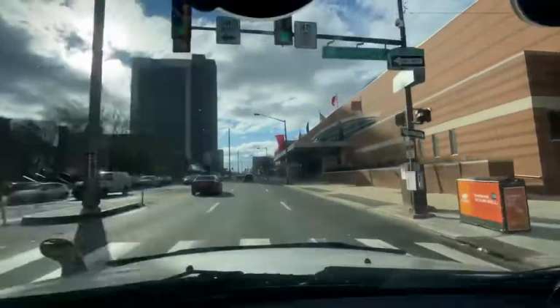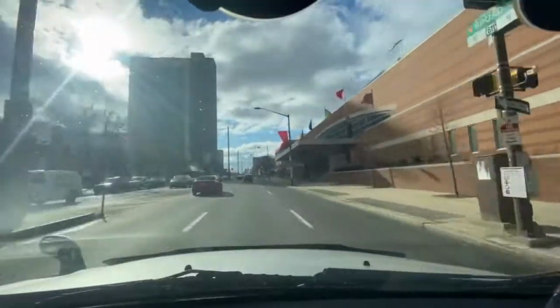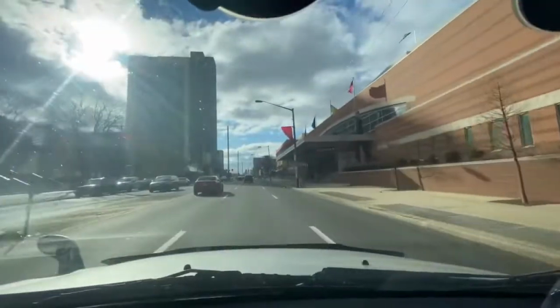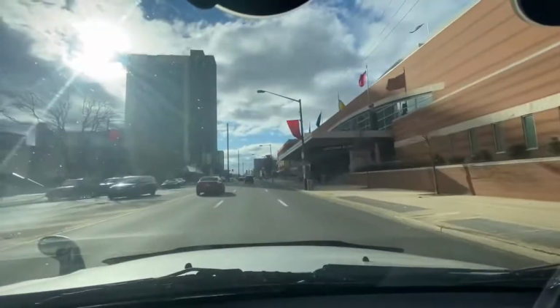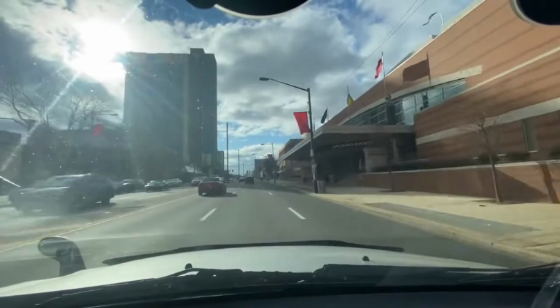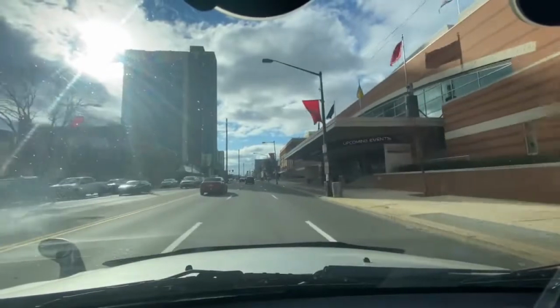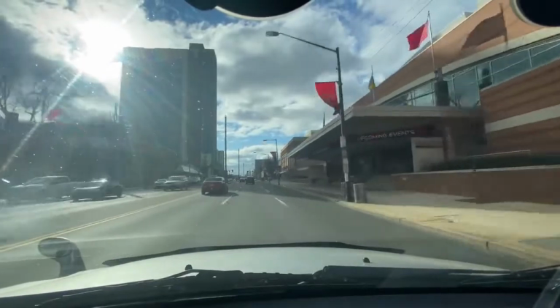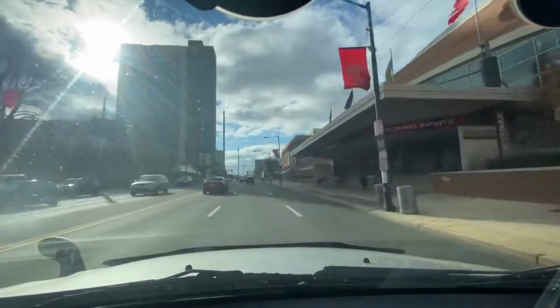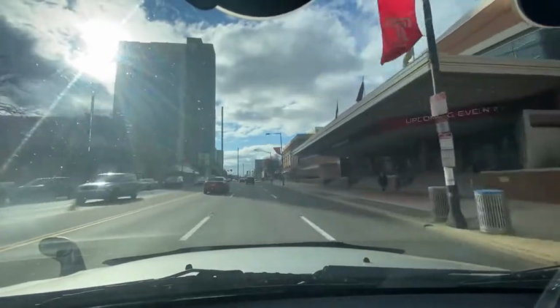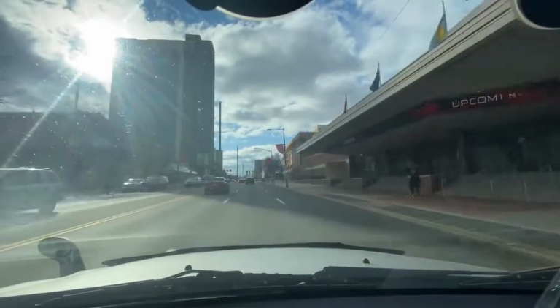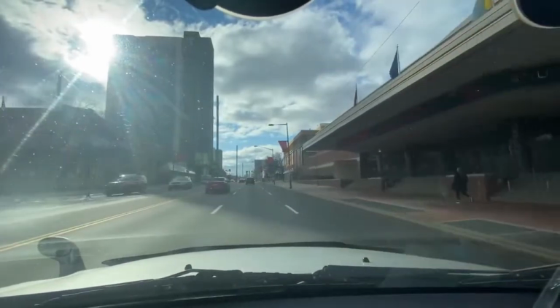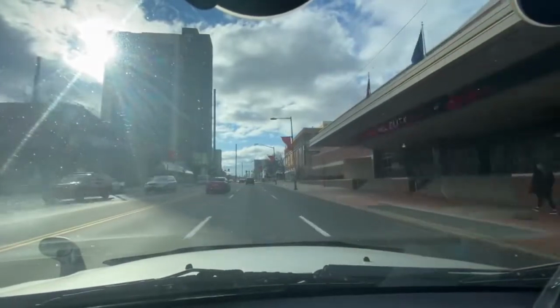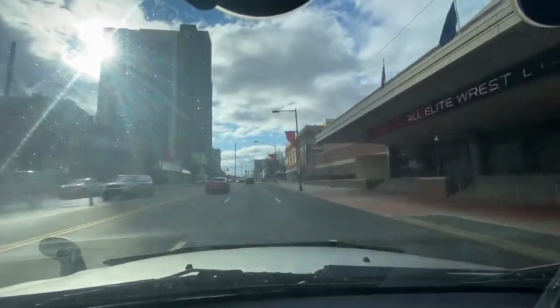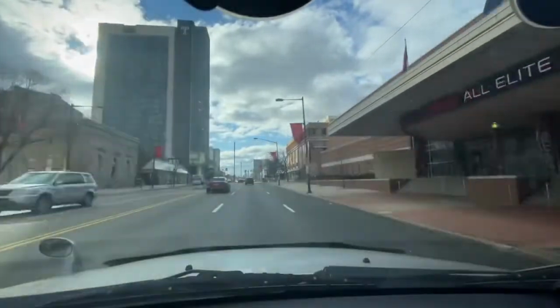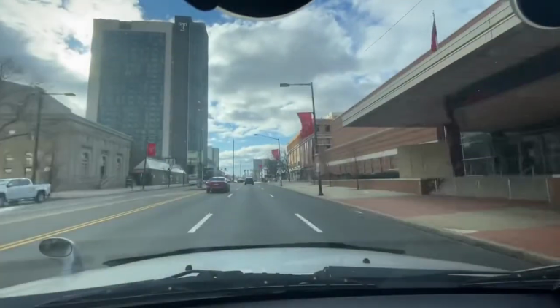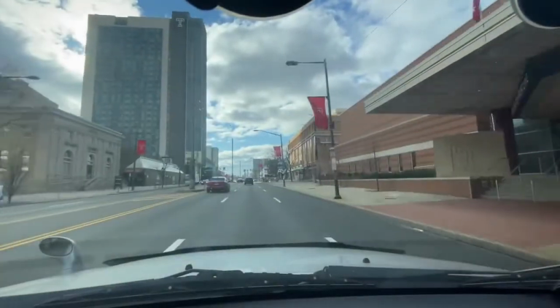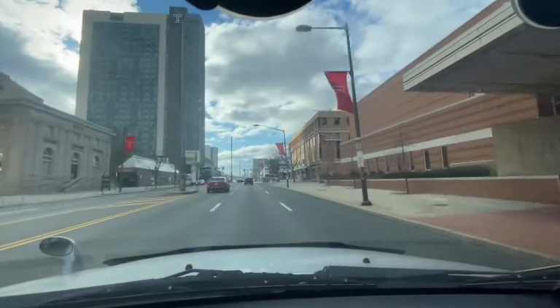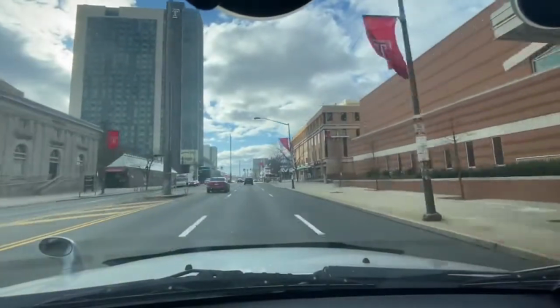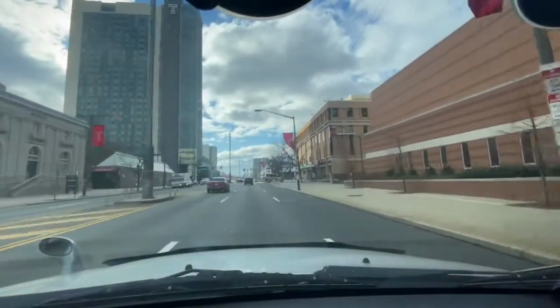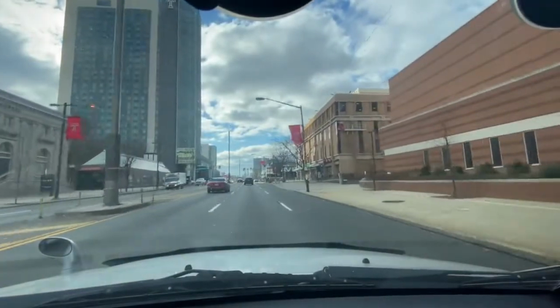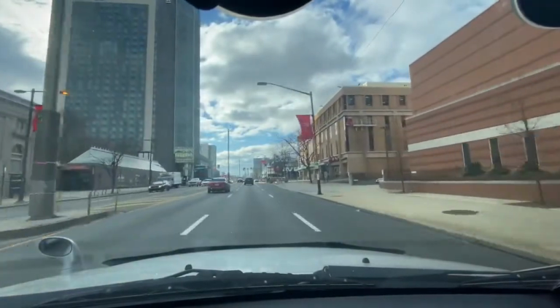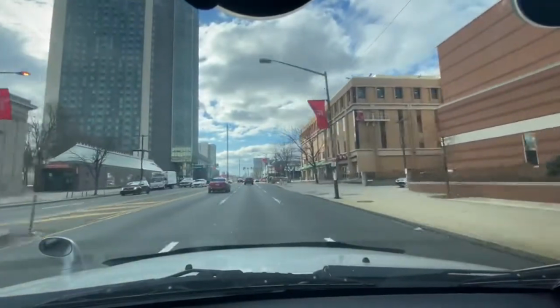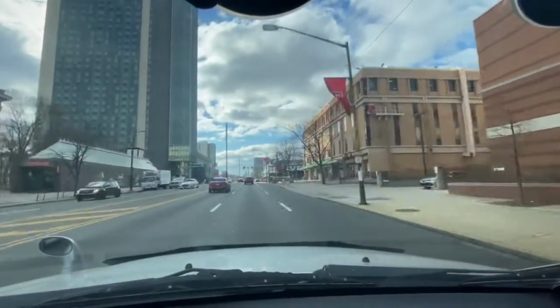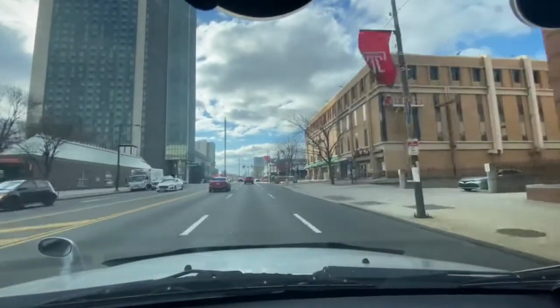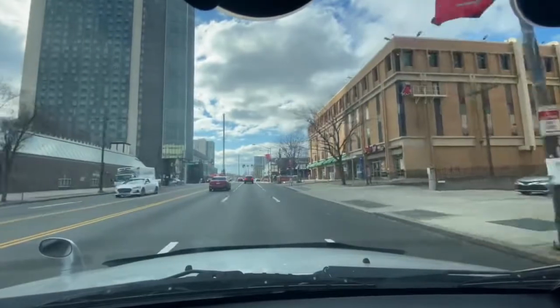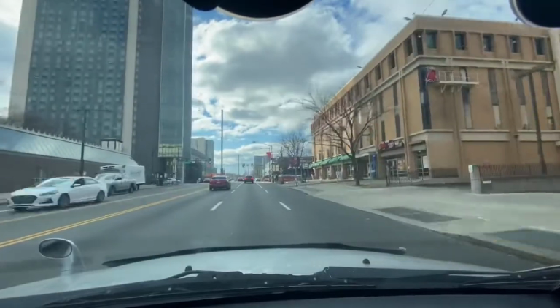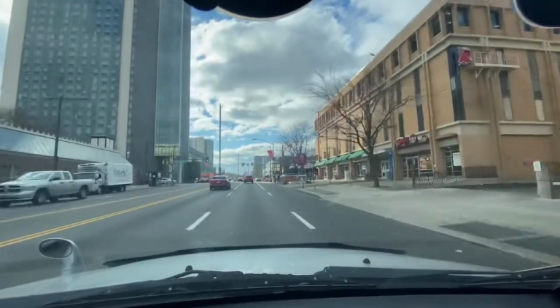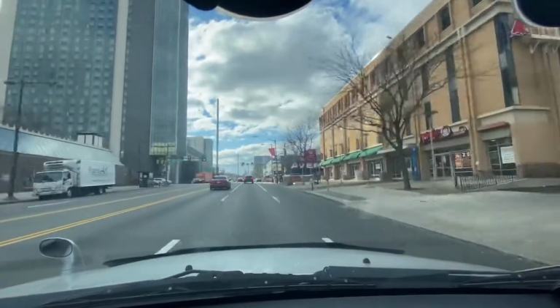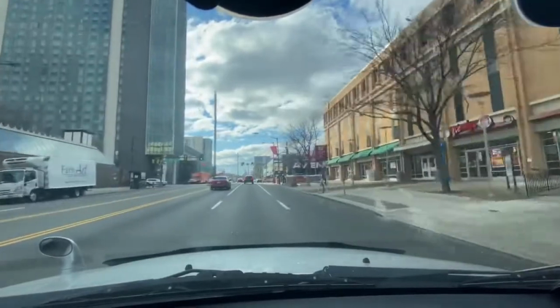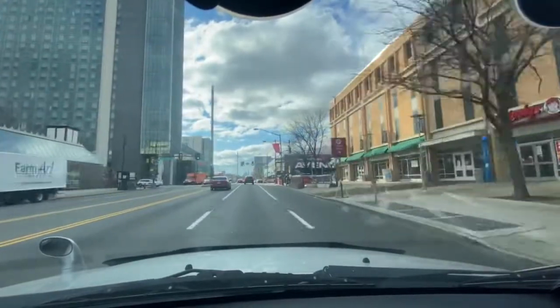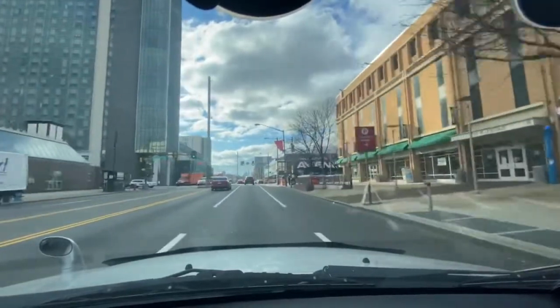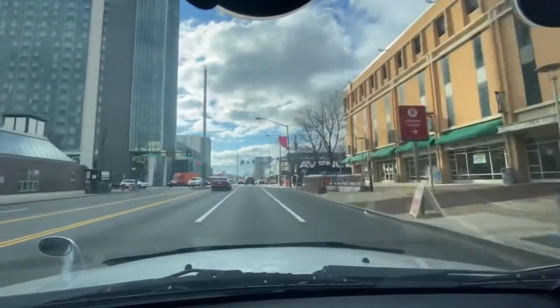Montgomery Avenue — we have the Liacouras Center on my right. I graduated there; that's where our graduation was held. And there's the Liacouras Garage.